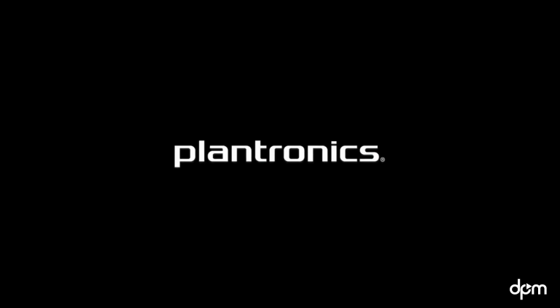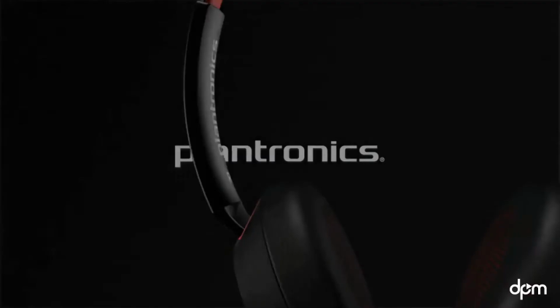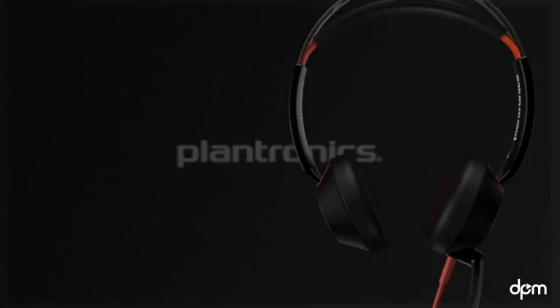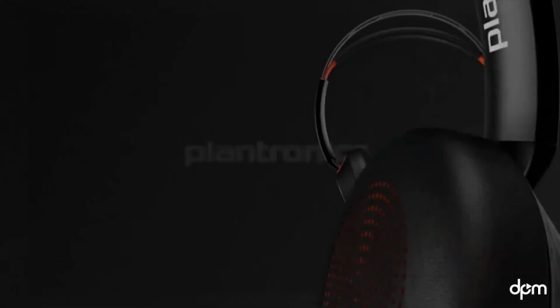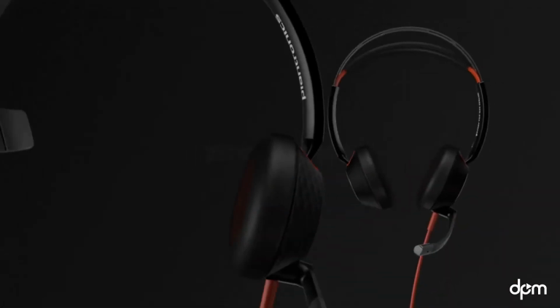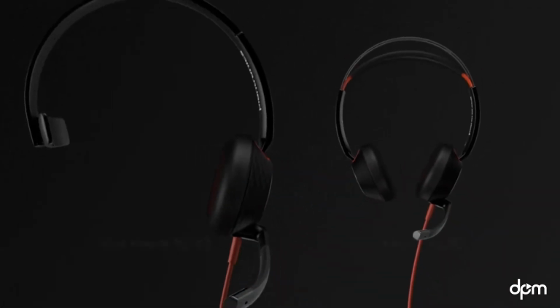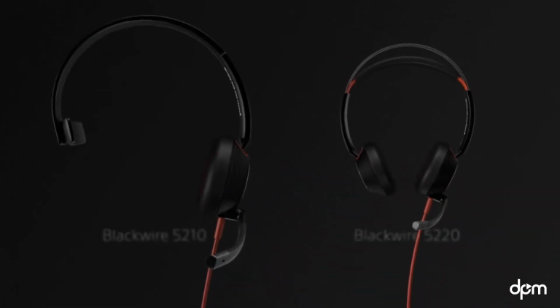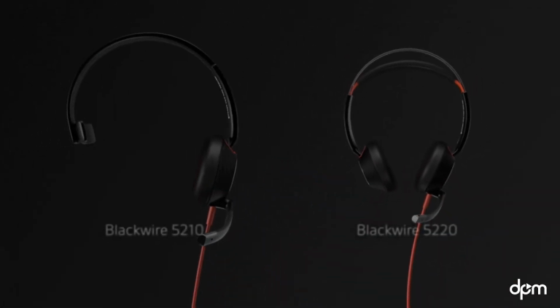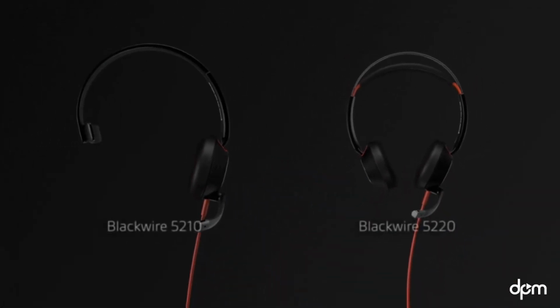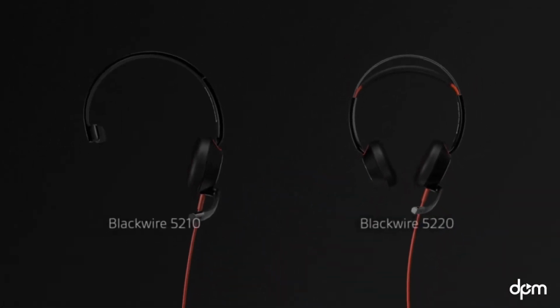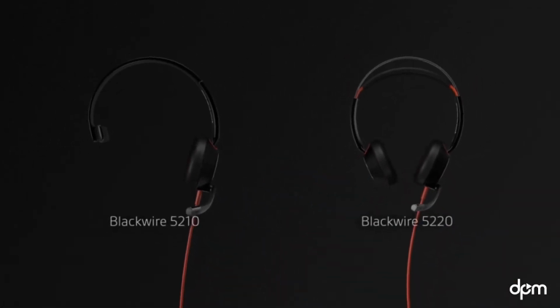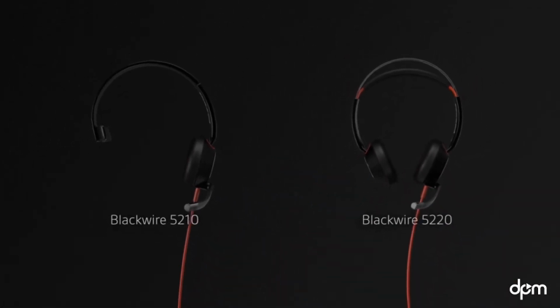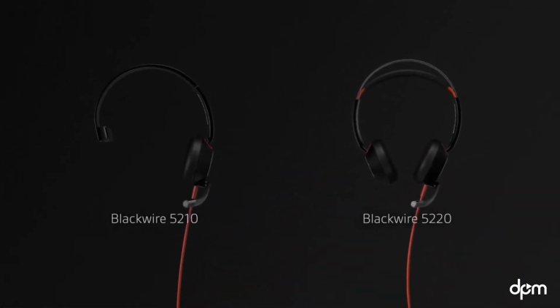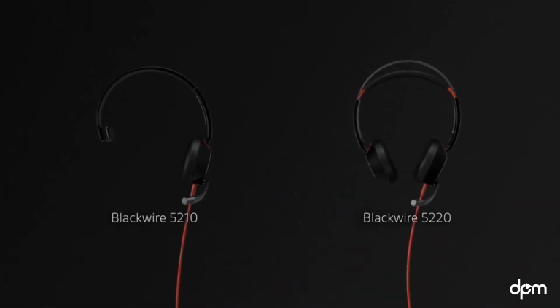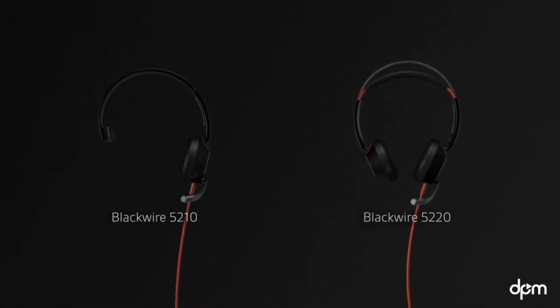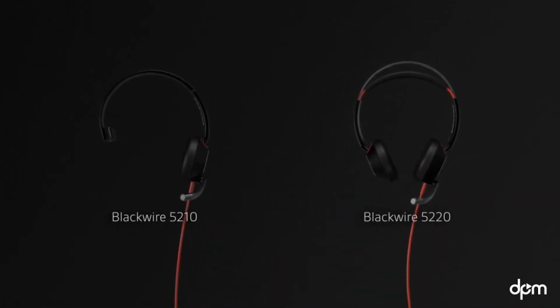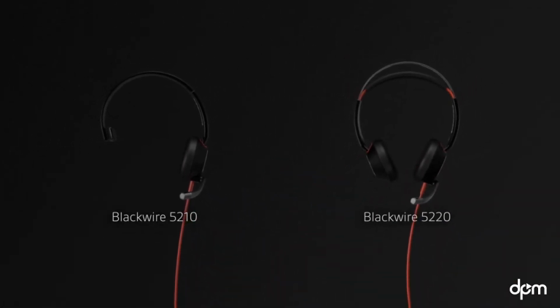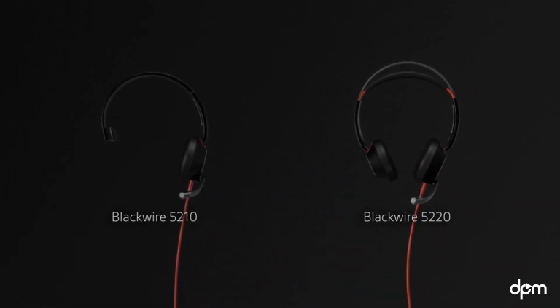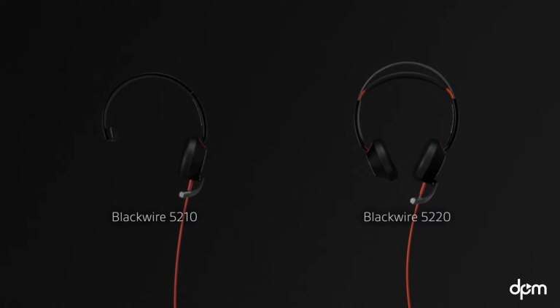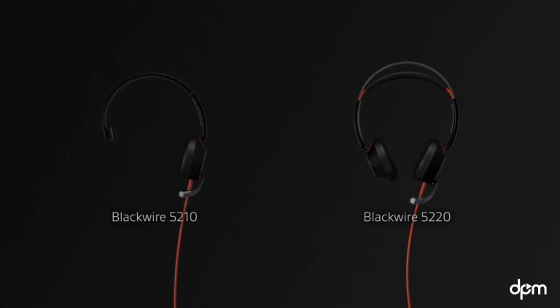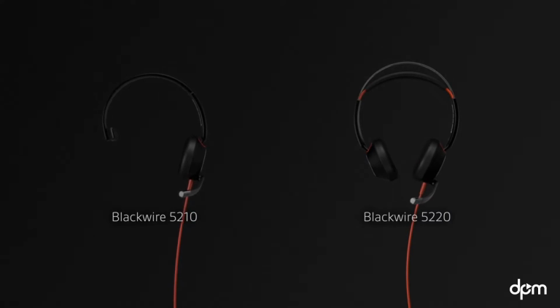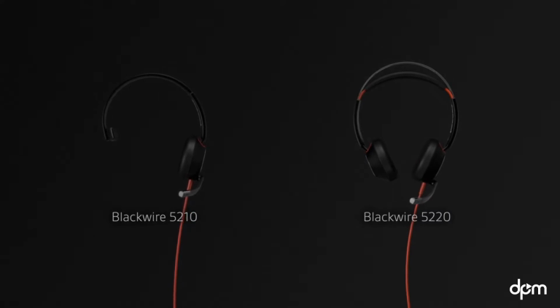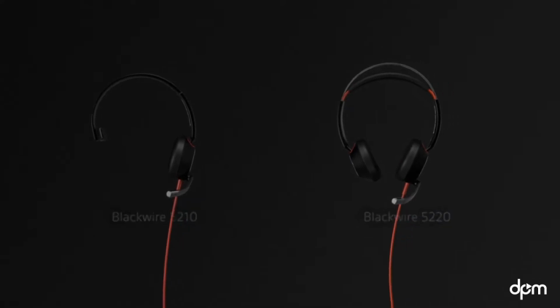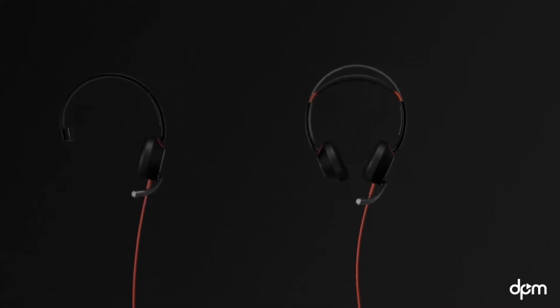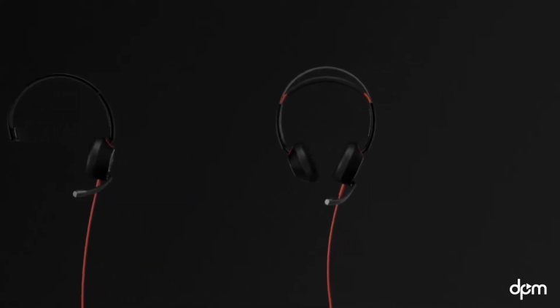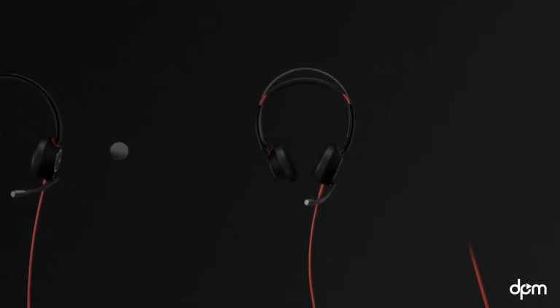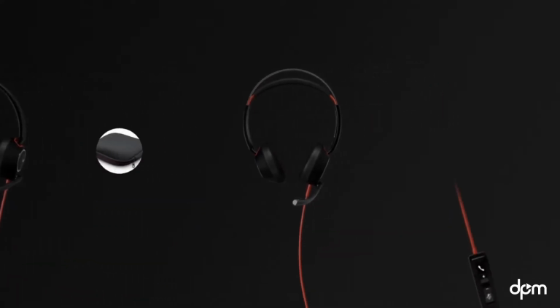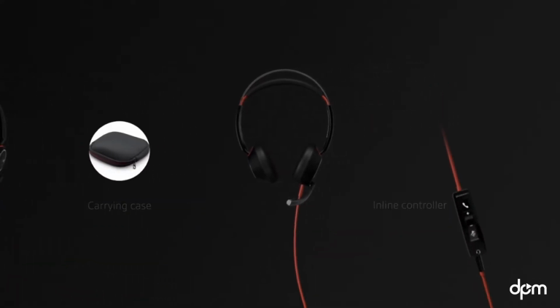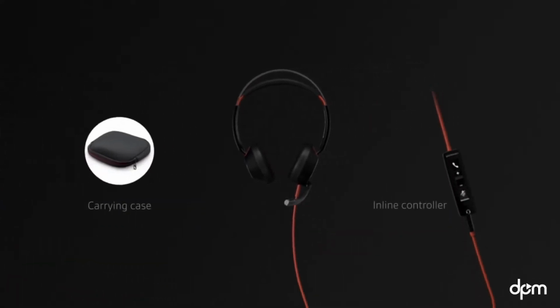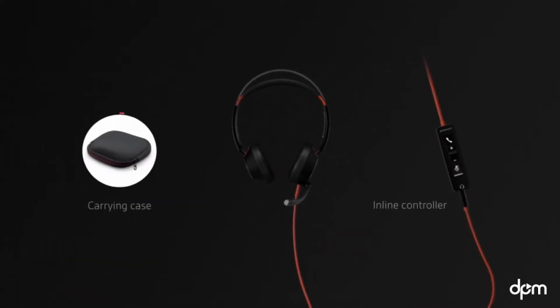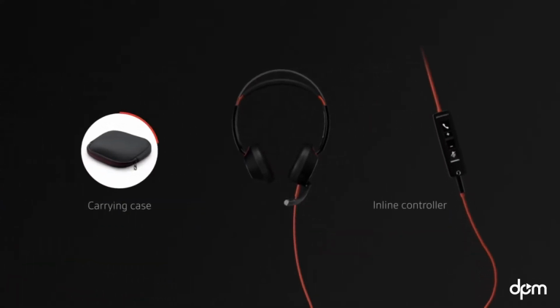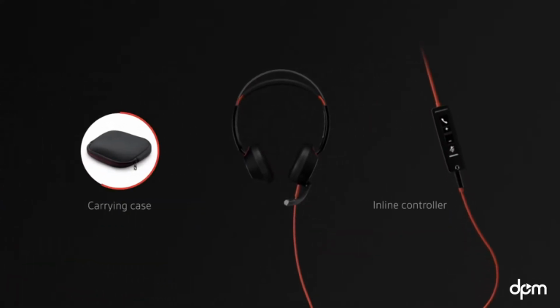The Plantronics BlackWire 5200 series of headsets provides compatibility and comfort for the way you work. This is what comes in the box.